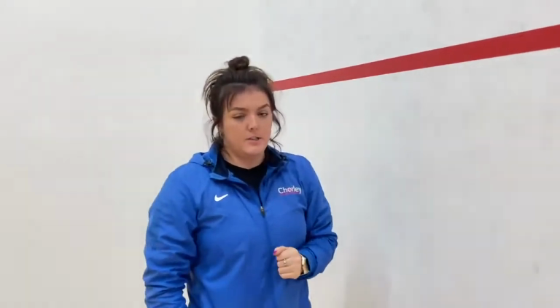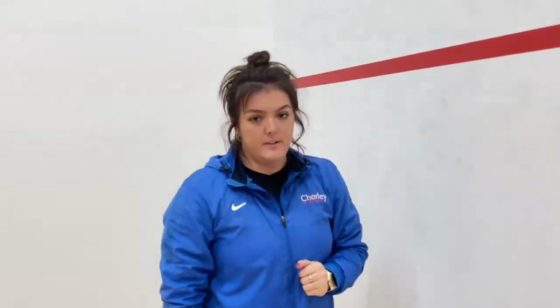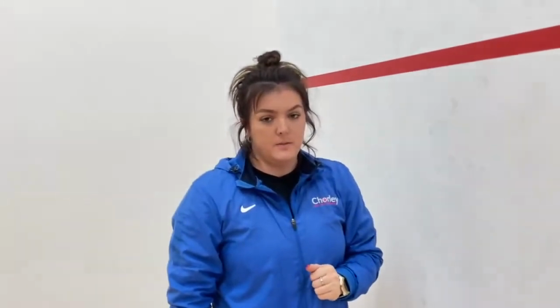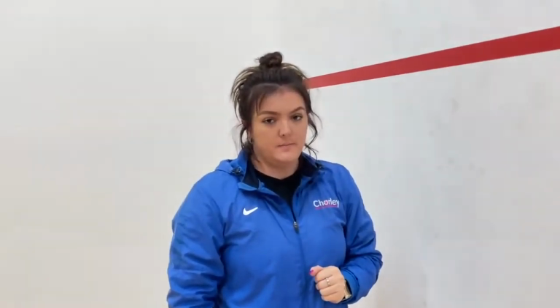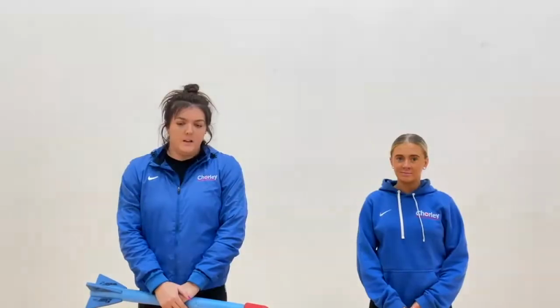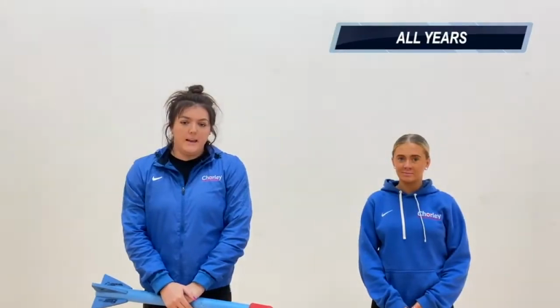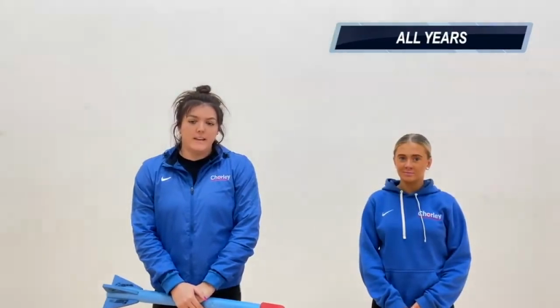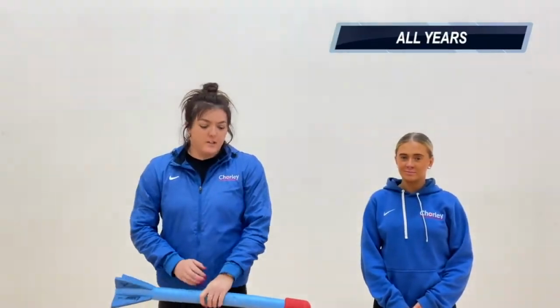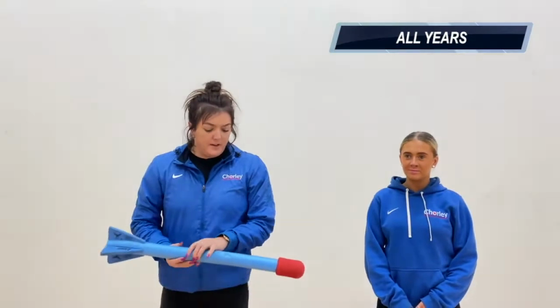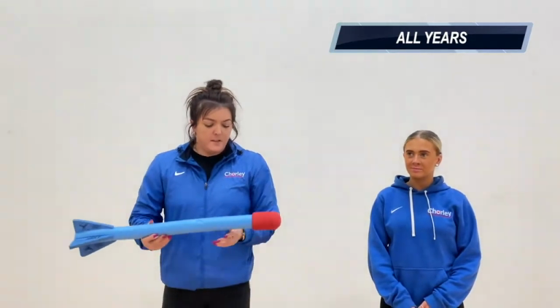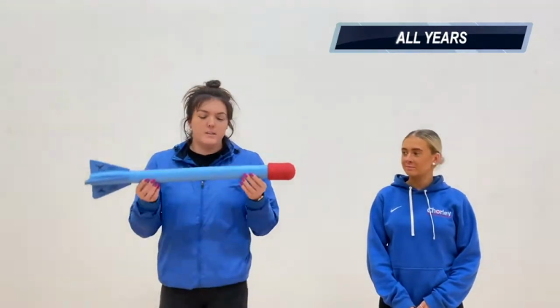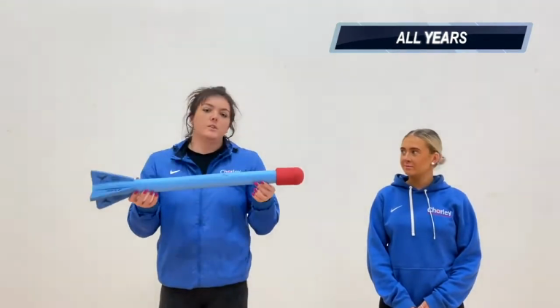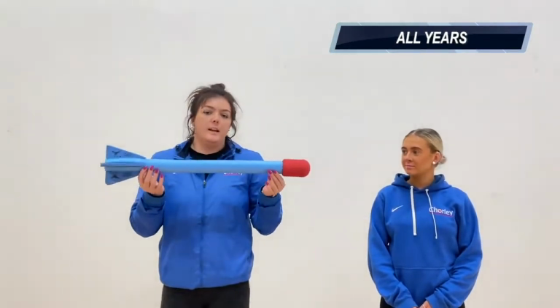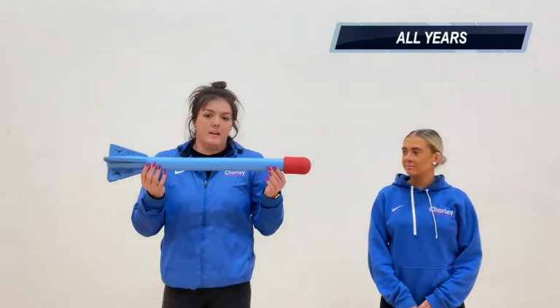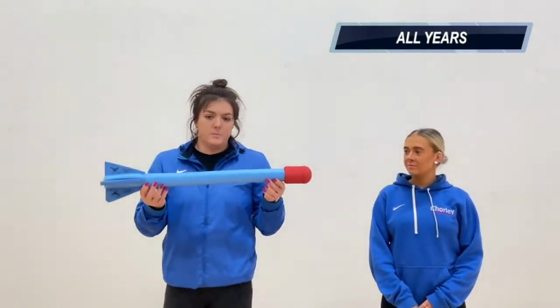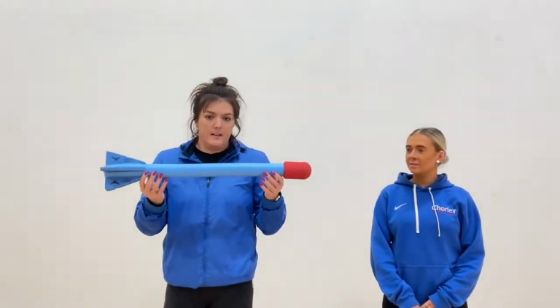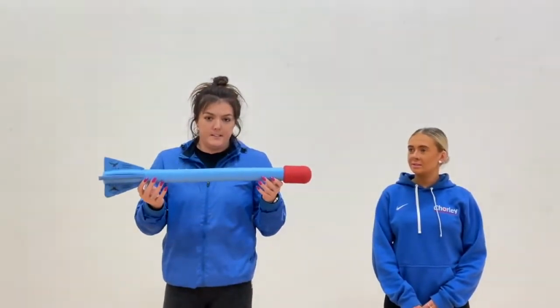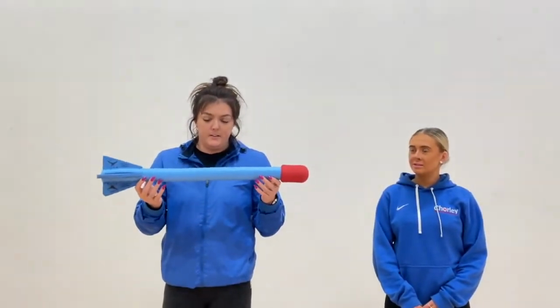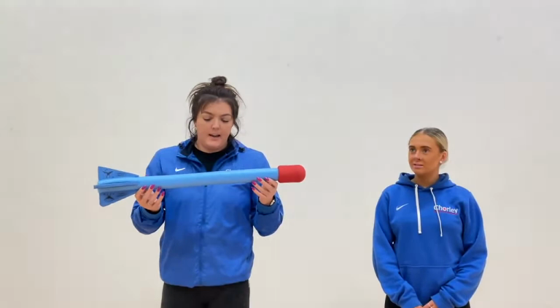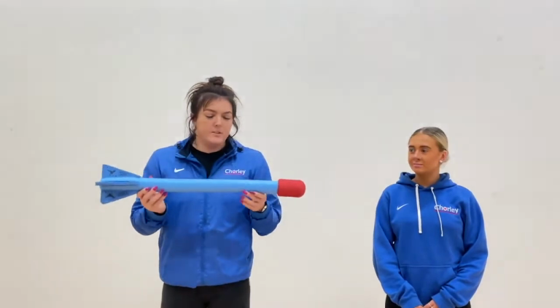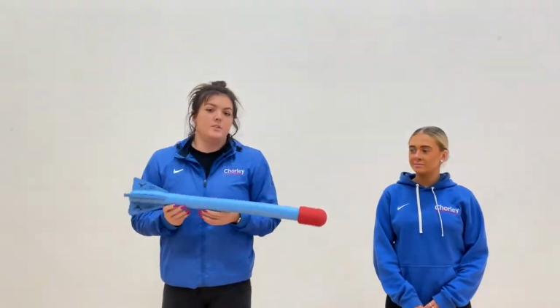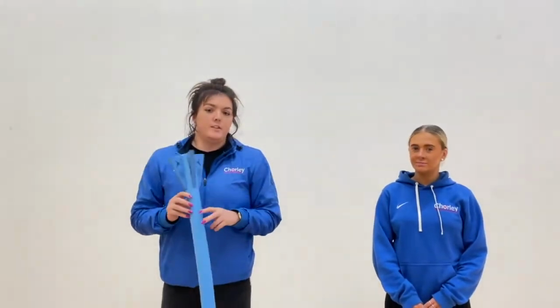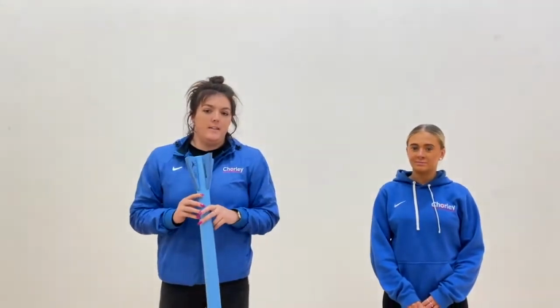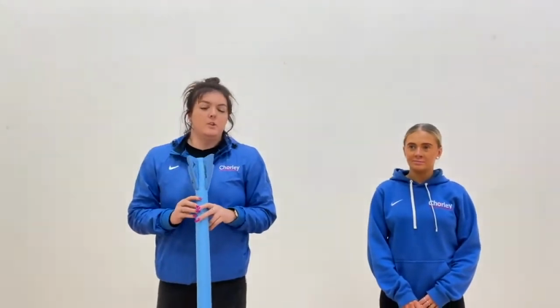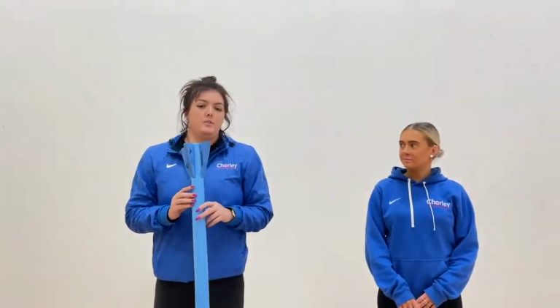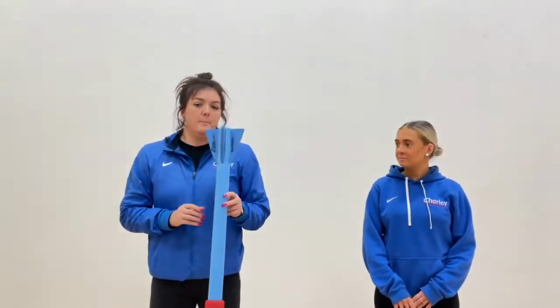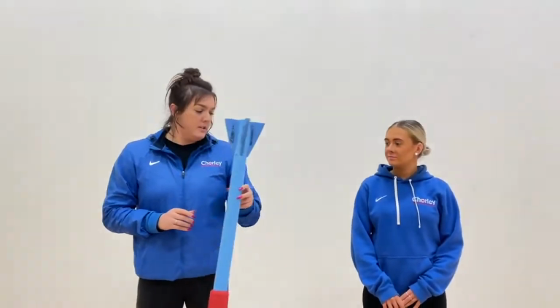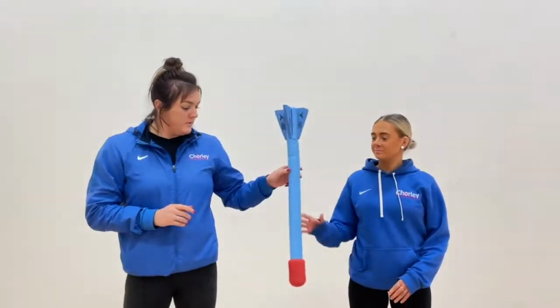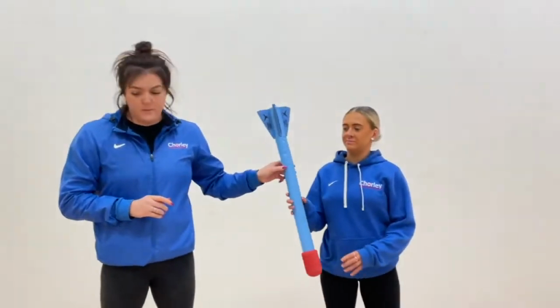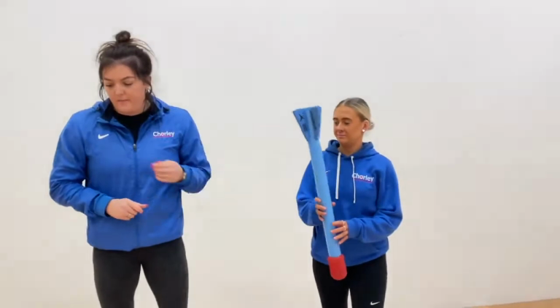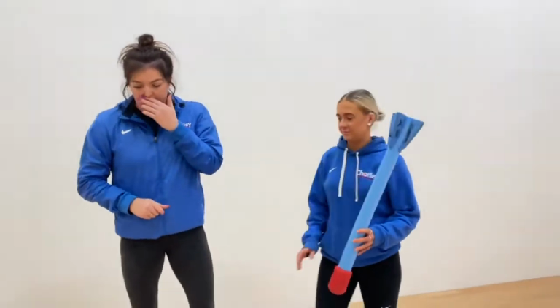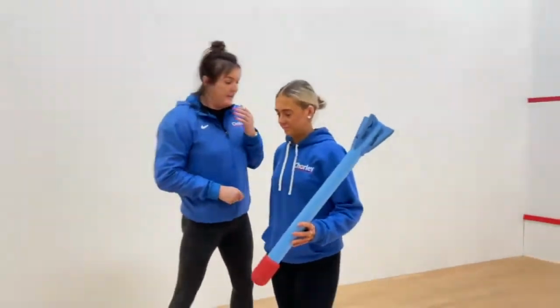The next event is the javelin. This is what it's going to look like in your Sports Hall Athletics final. Emily is going to throw the javelin first of all and then we'll talk about how she can progress. She's going to start from behind the red line.